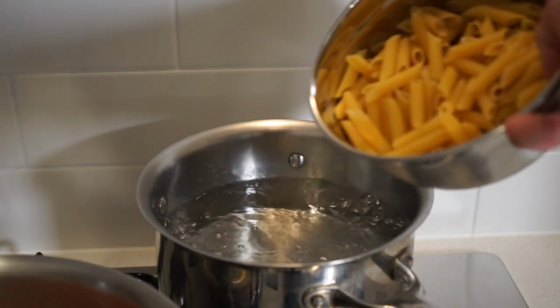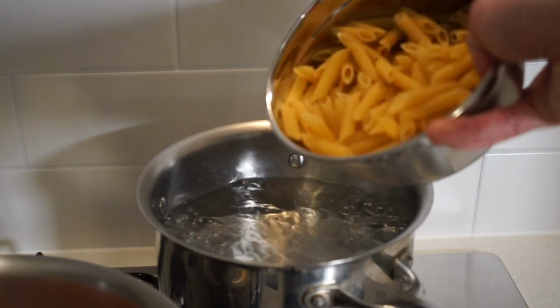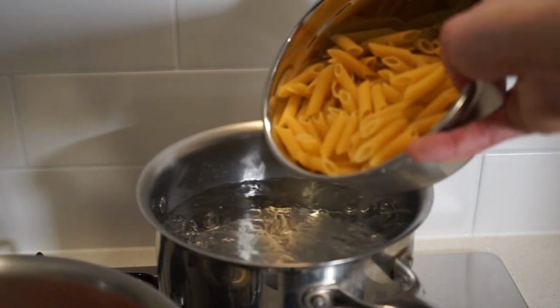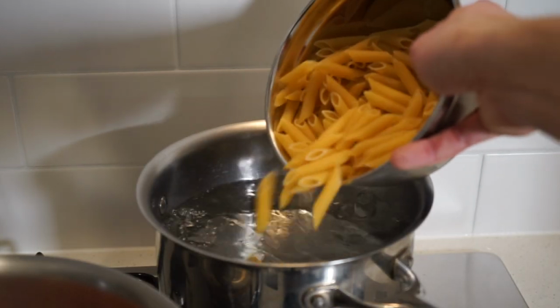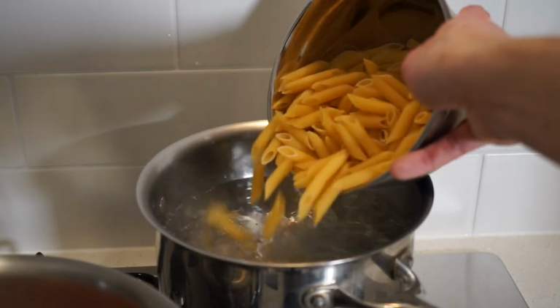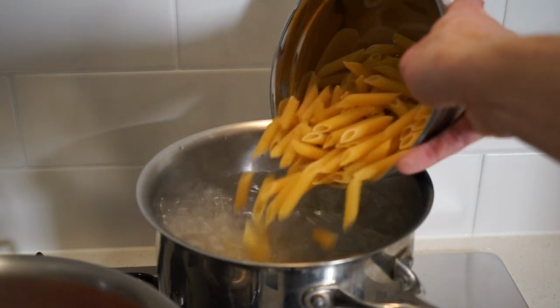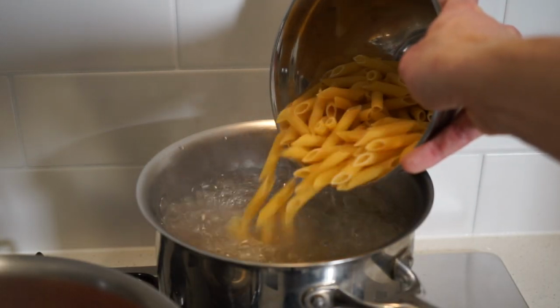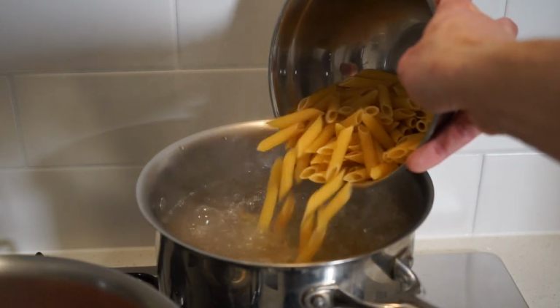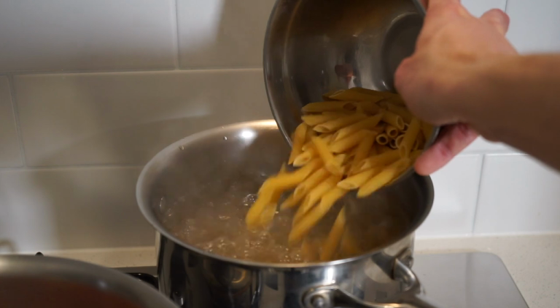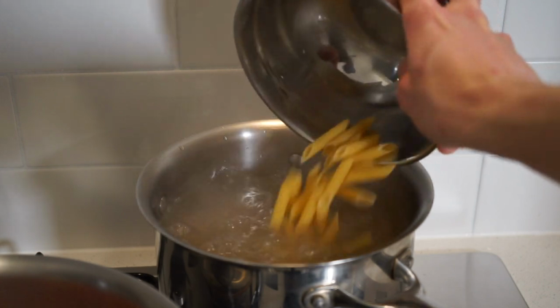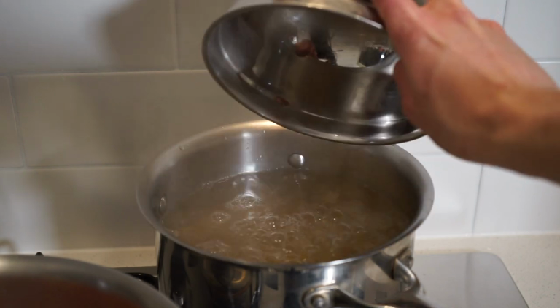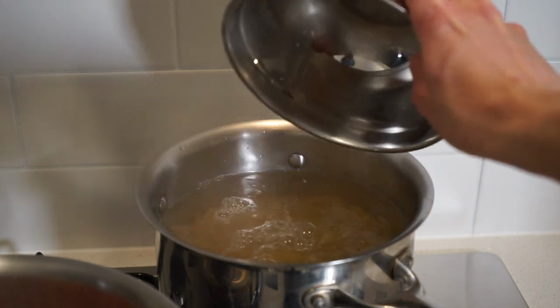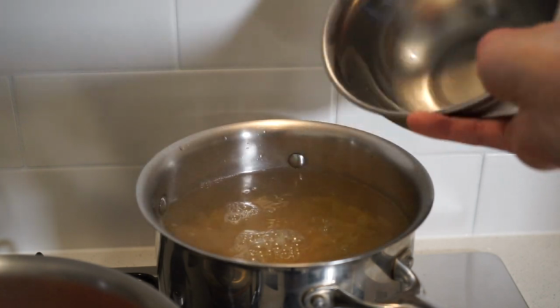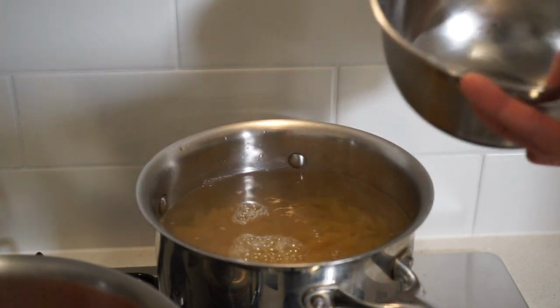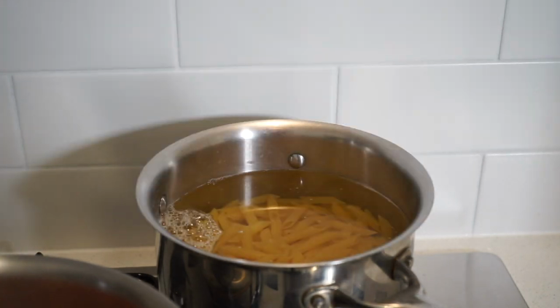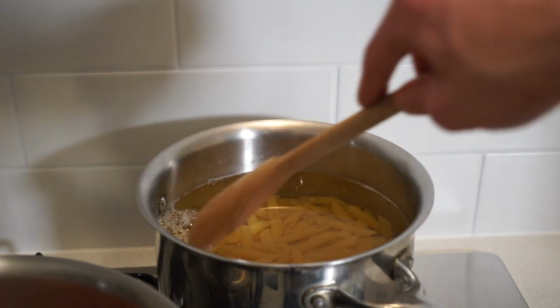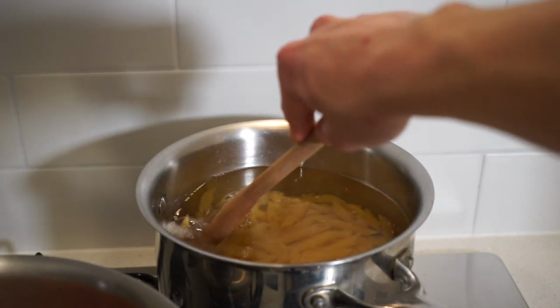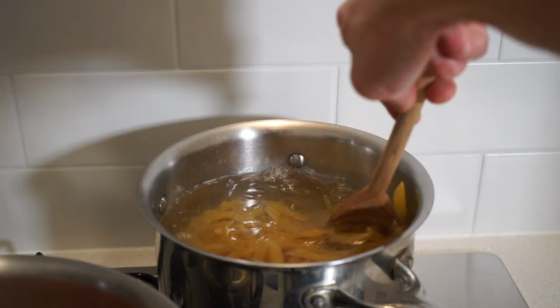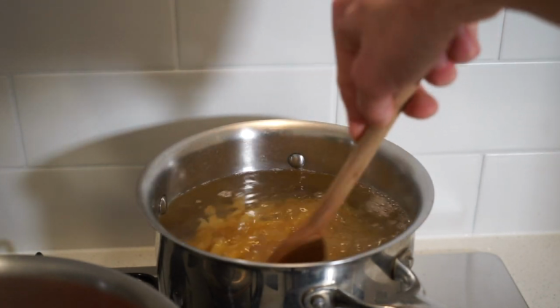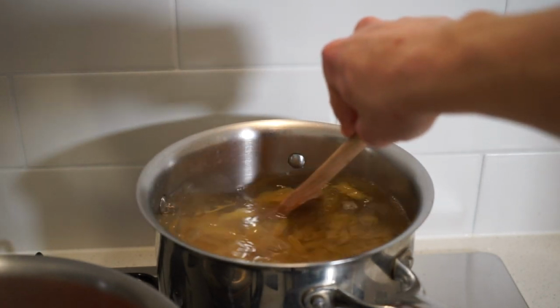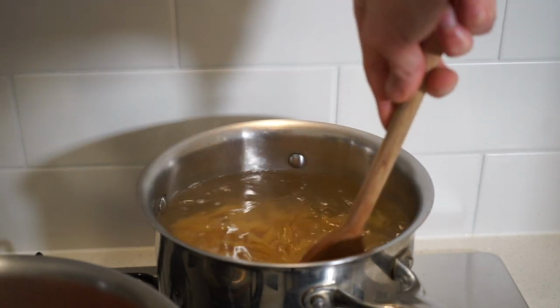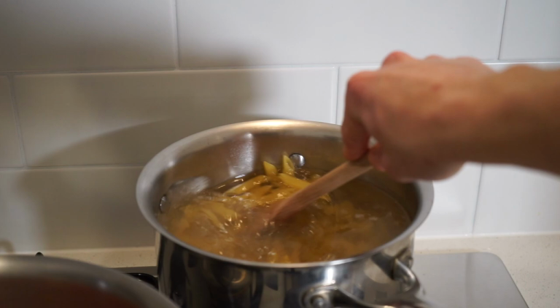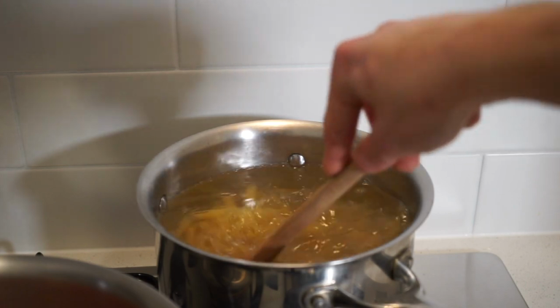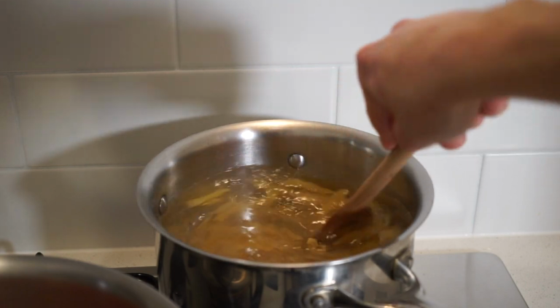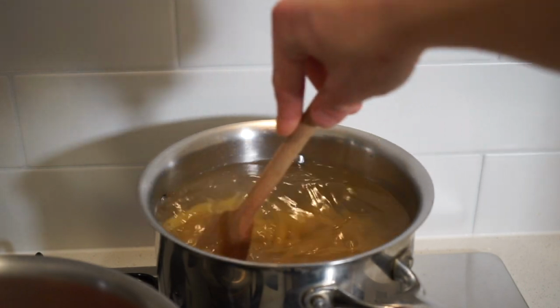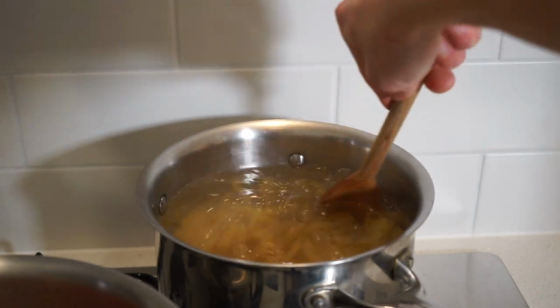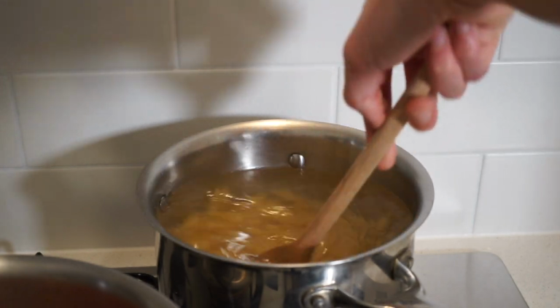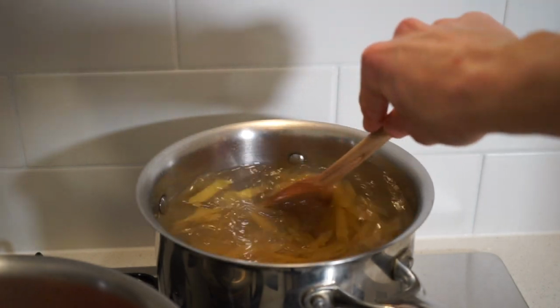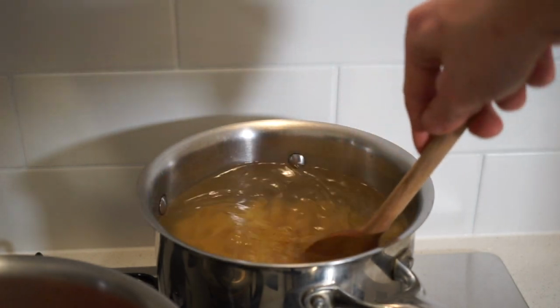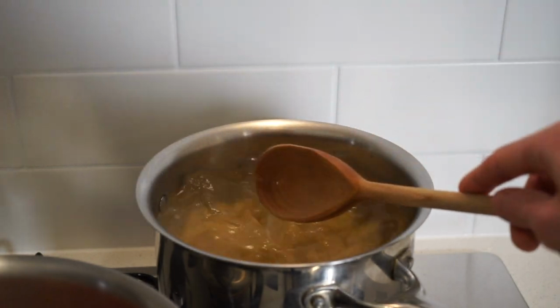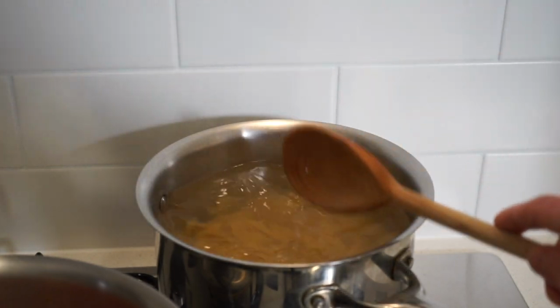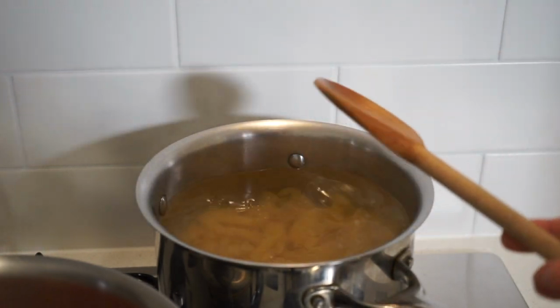Whilst we wait for that, add 450 grams or 15.8 ounces of the pasta of your choice to the boiling water, give it a quick stir, then cook as per your packet instructions until al dente. The pasta I'm using for this recipe is penne.